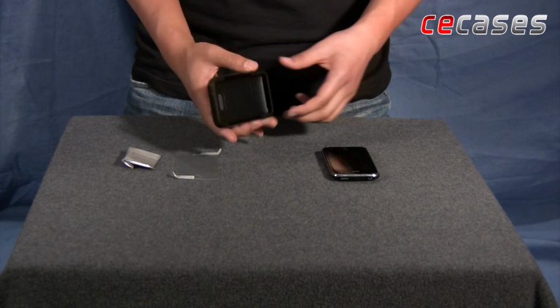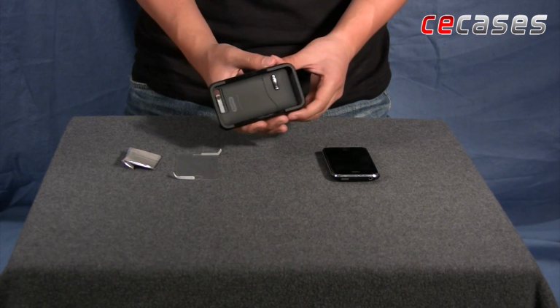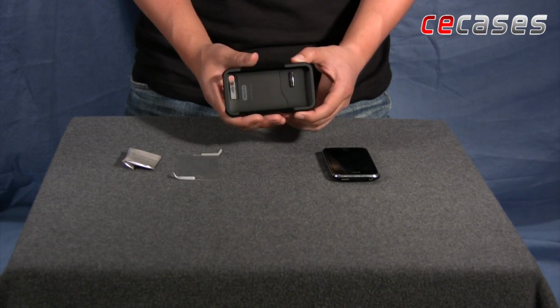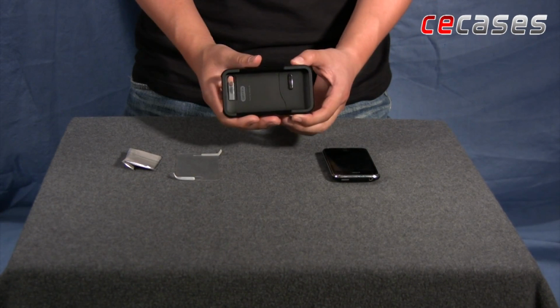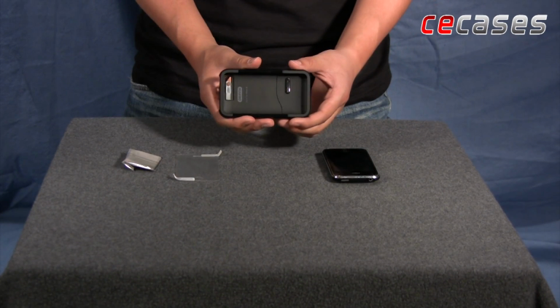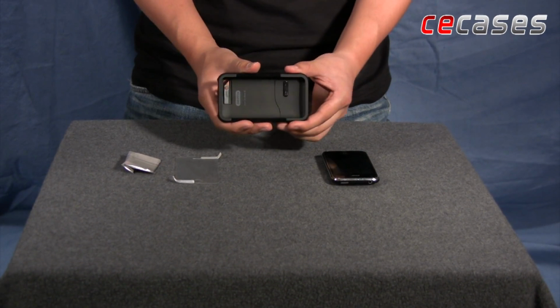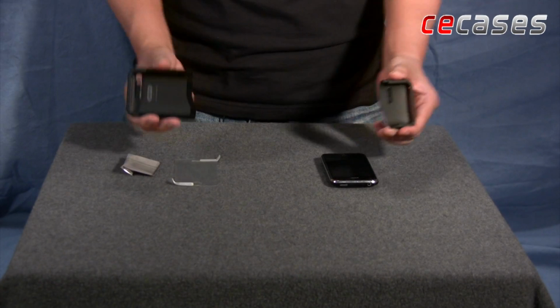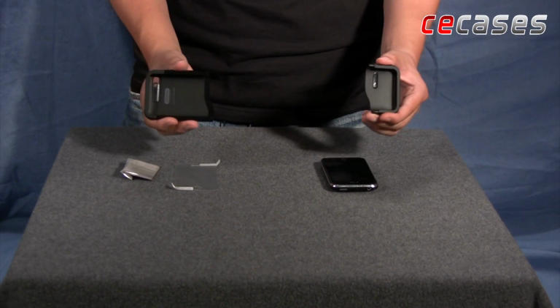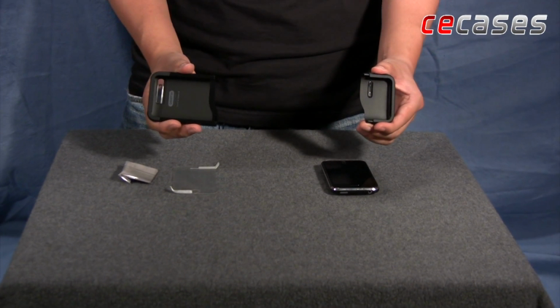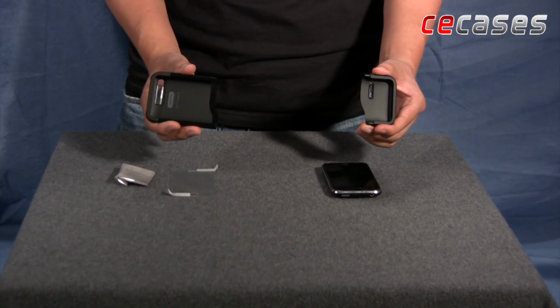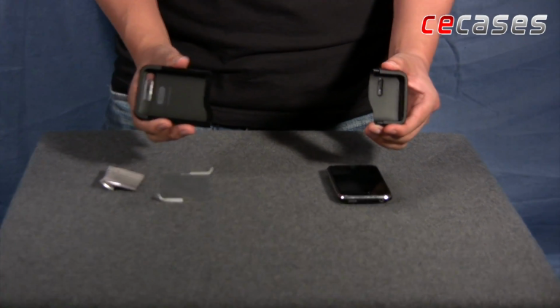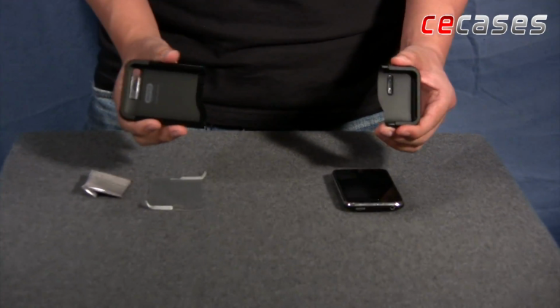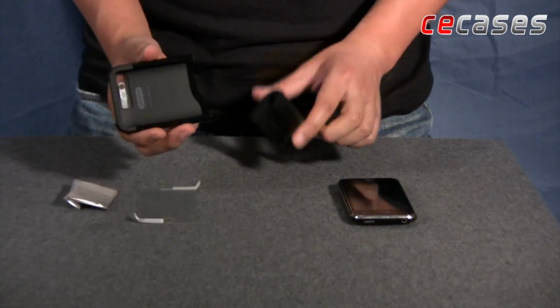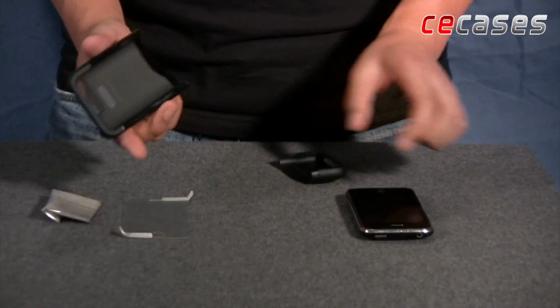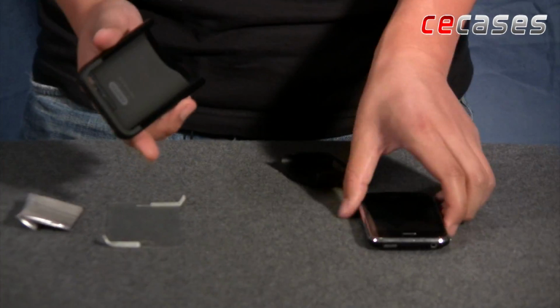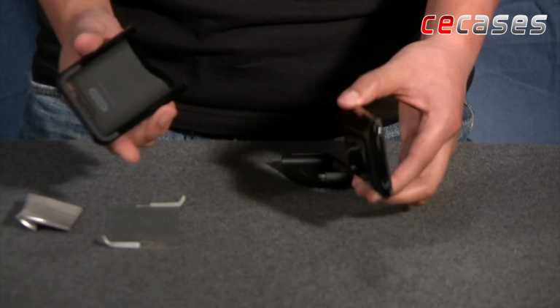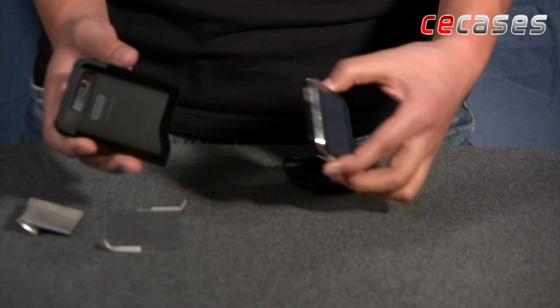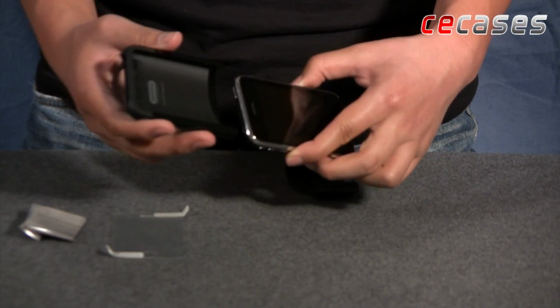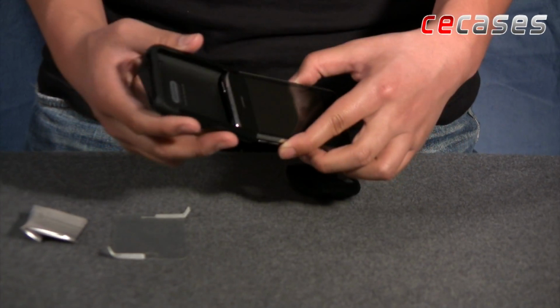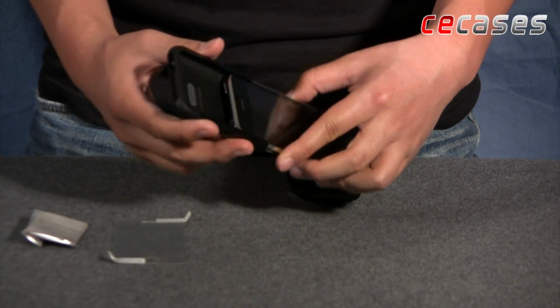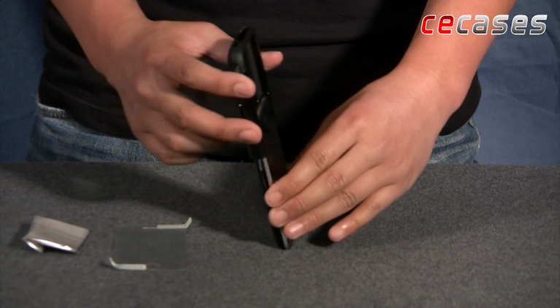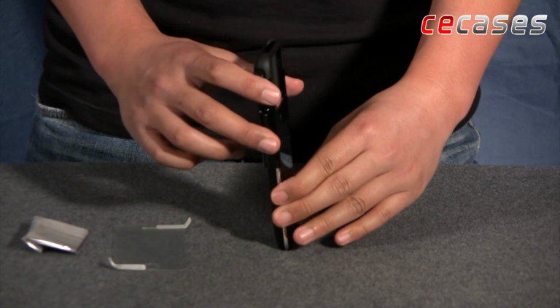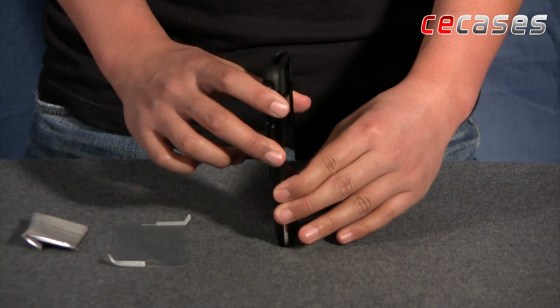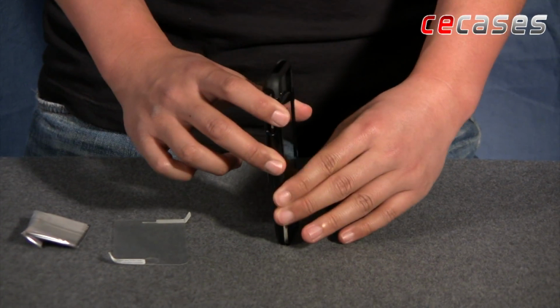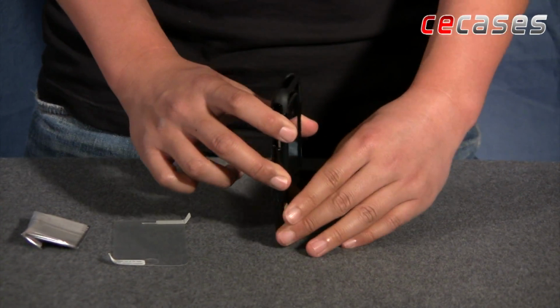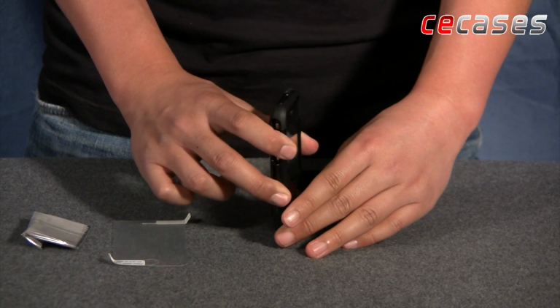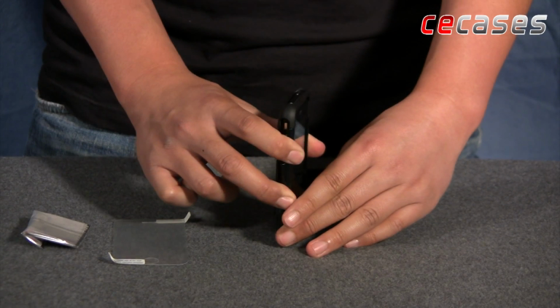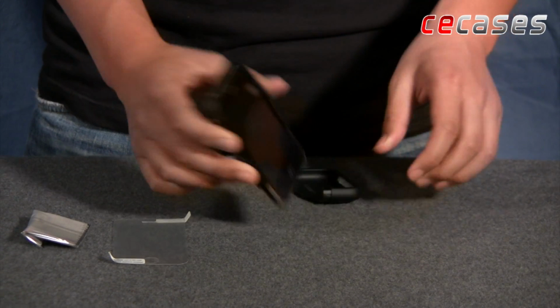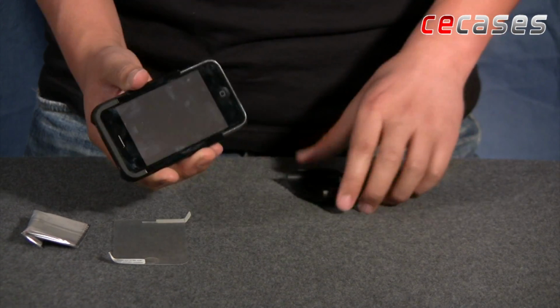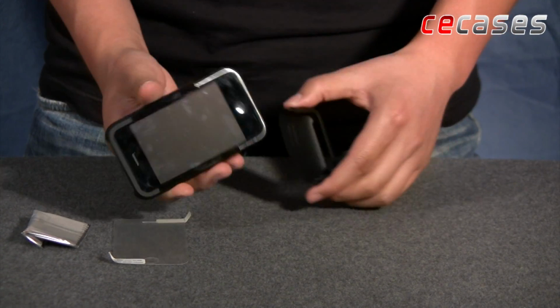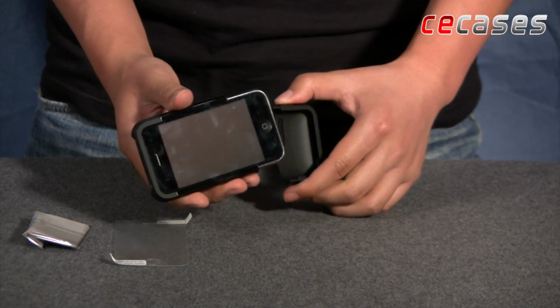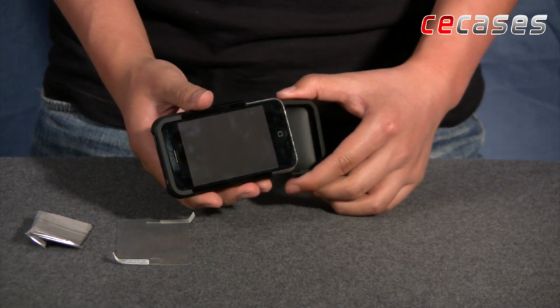The case type is where the bottom pops off and the top goes on. So we'll take our phone, slide it in, top first, and follow up with the bottom.